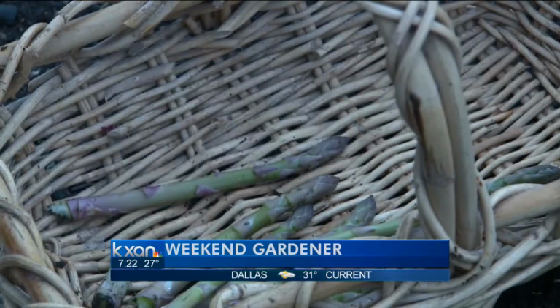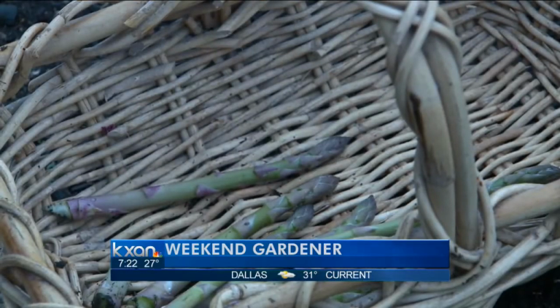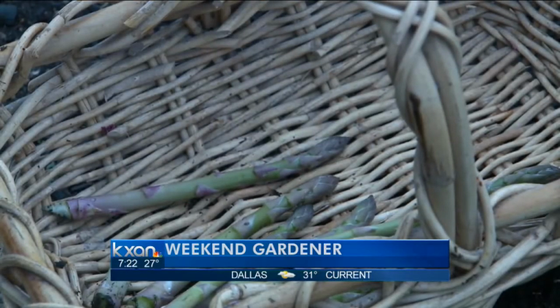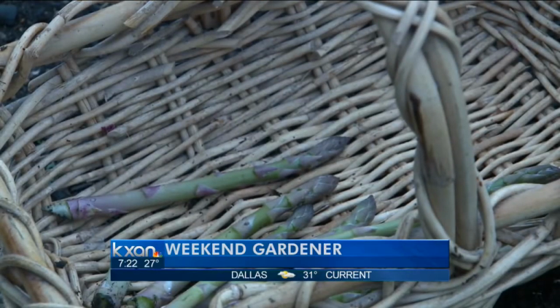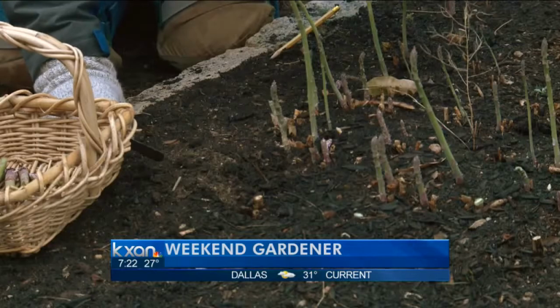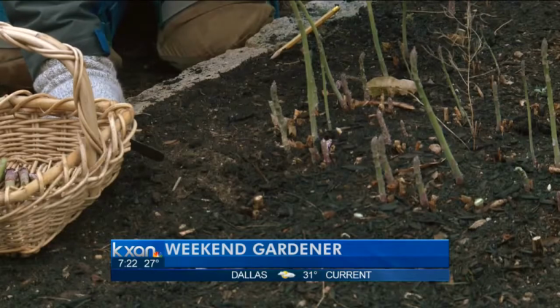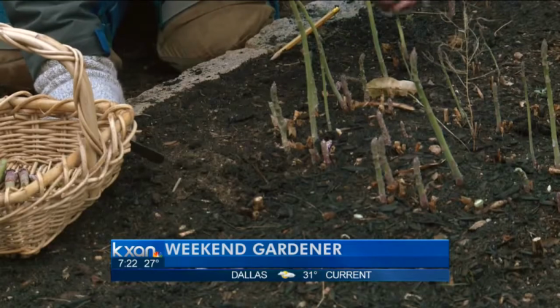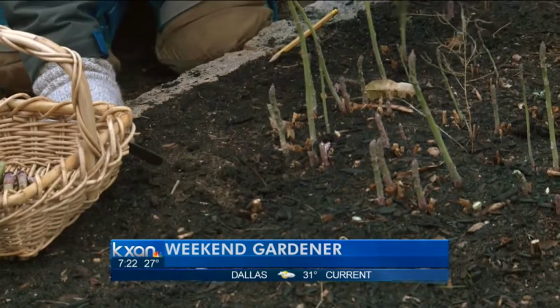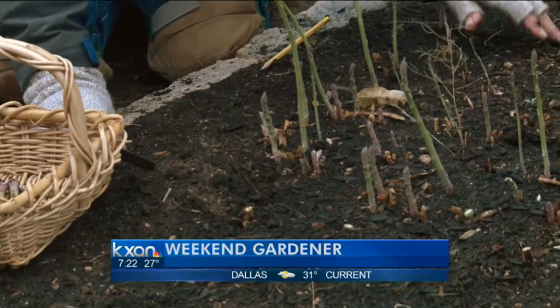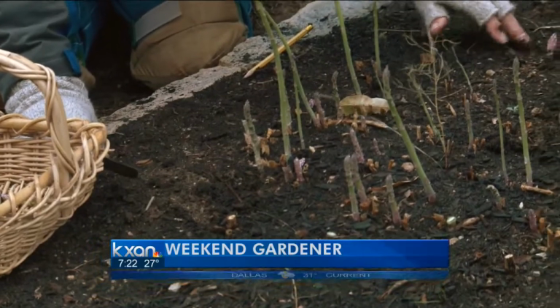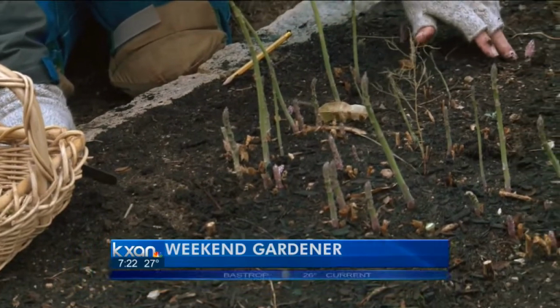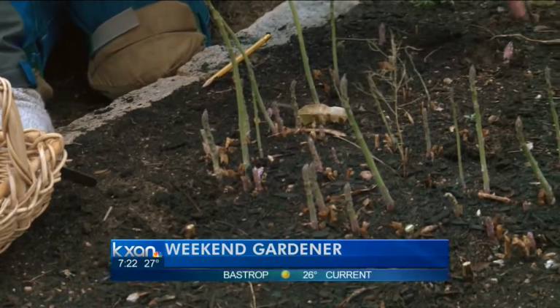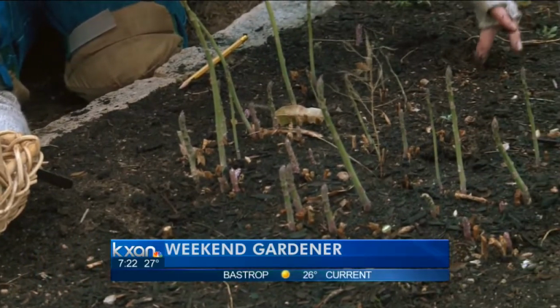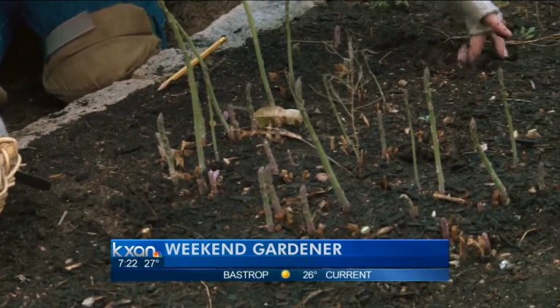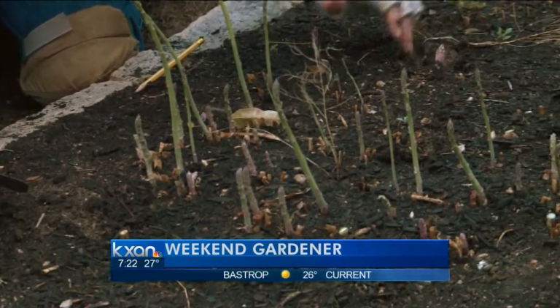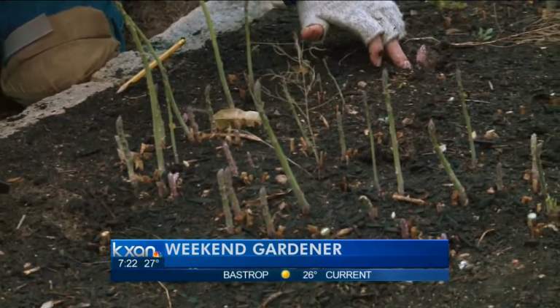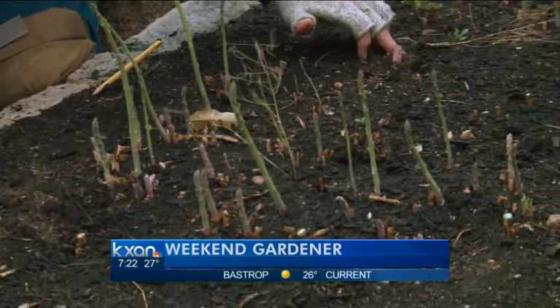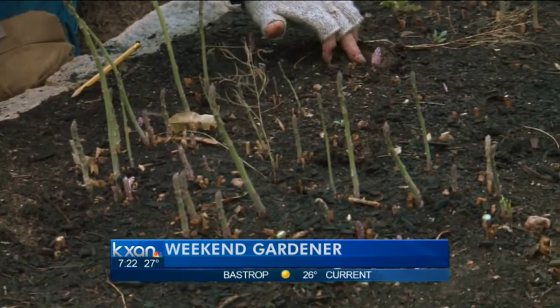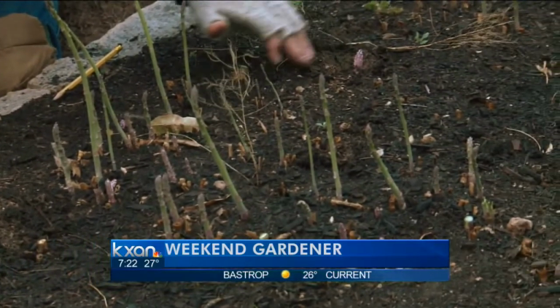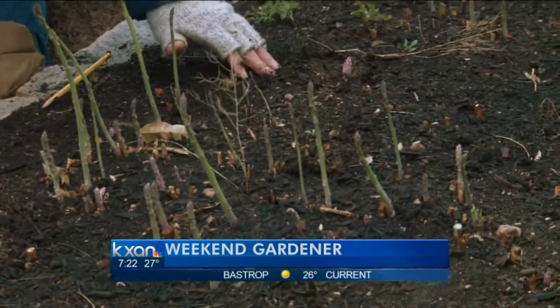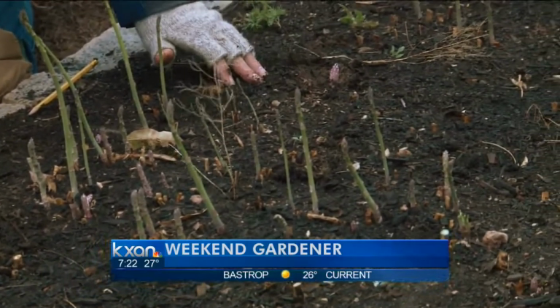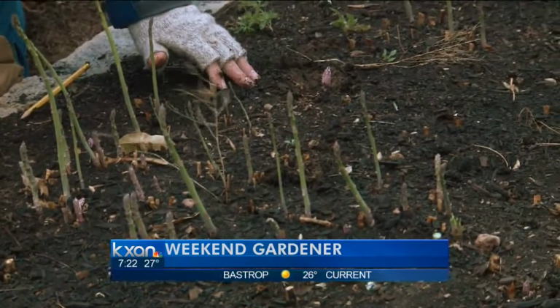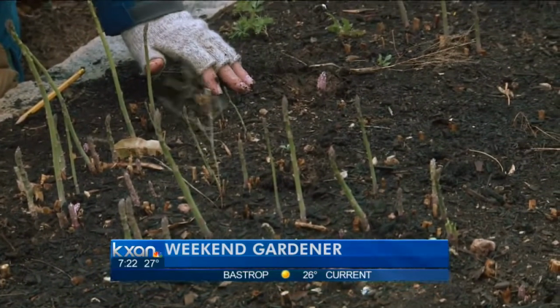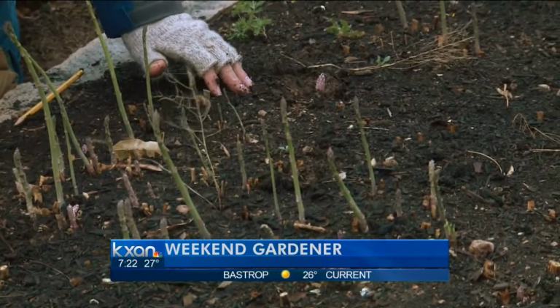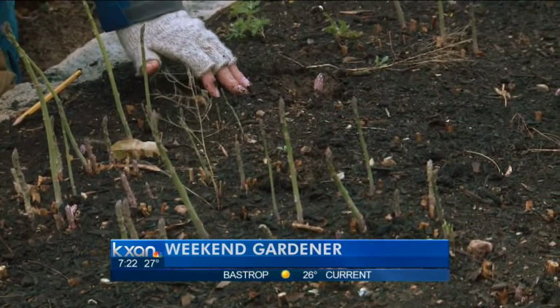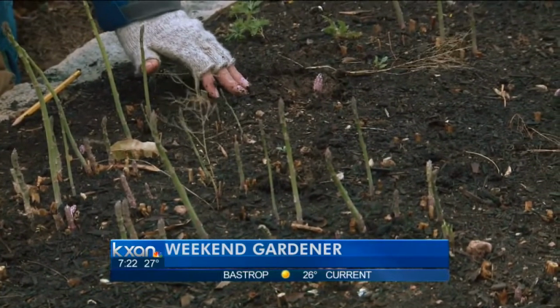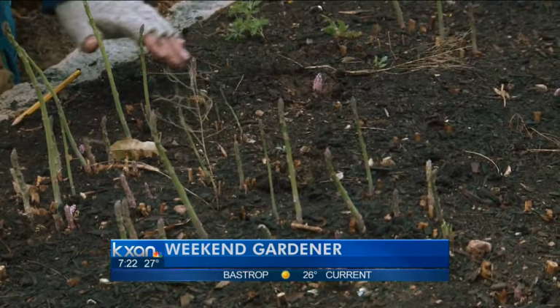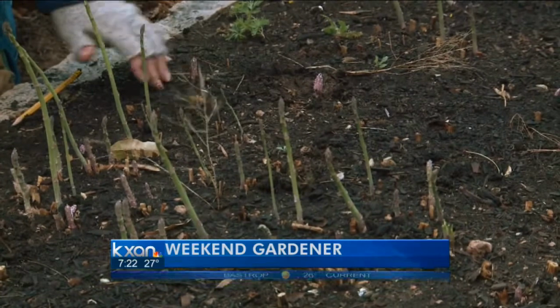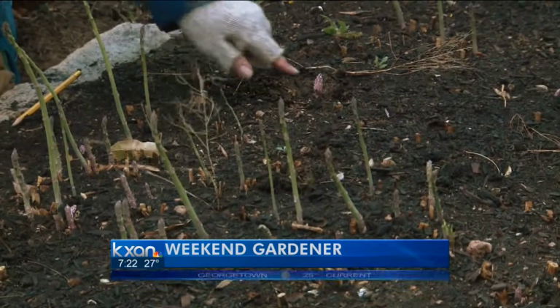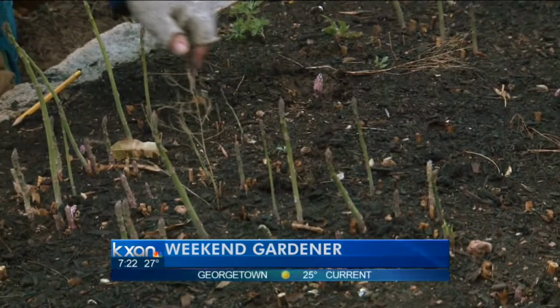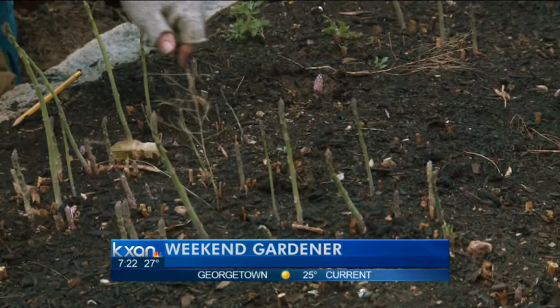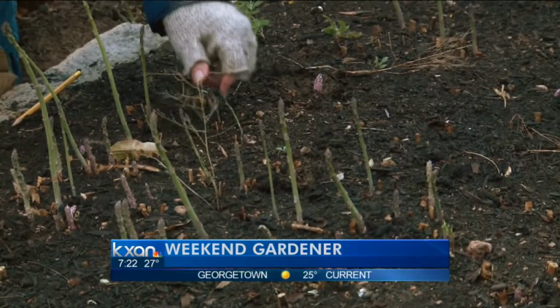And every day, more are going to come up. Here's one that's coming up very nicely. A few days from now, it's going to be really, really good, ready to eat. It's a nice size one.